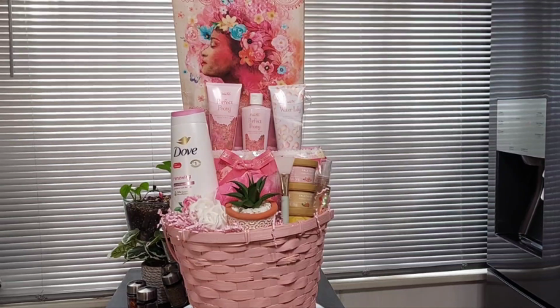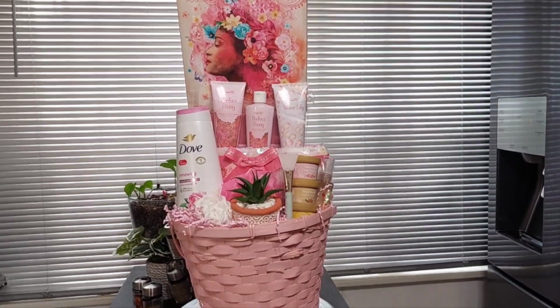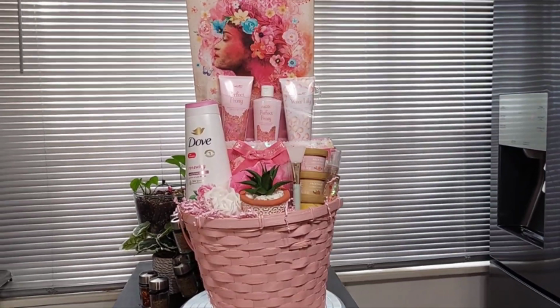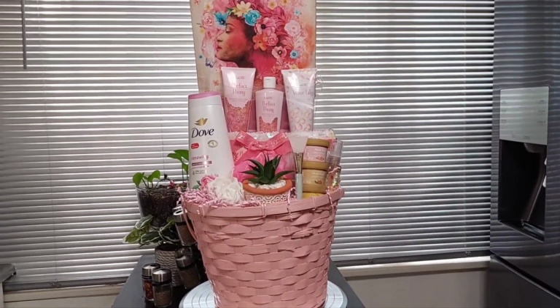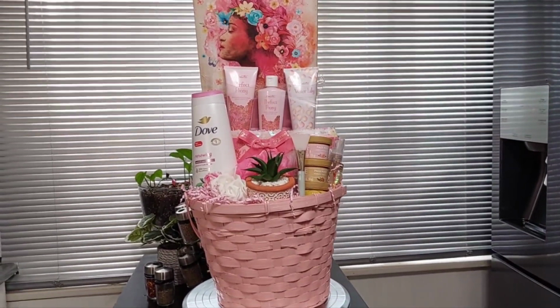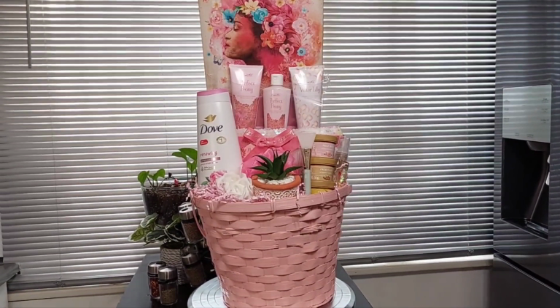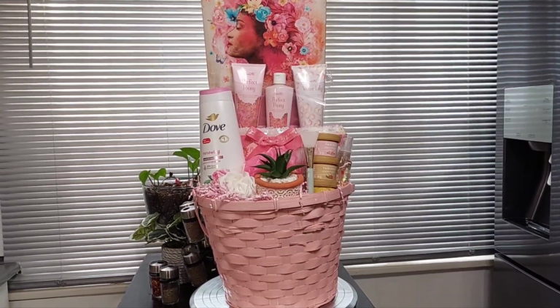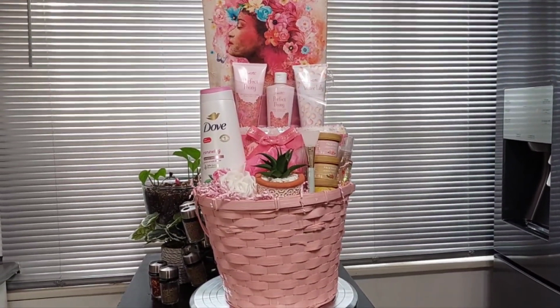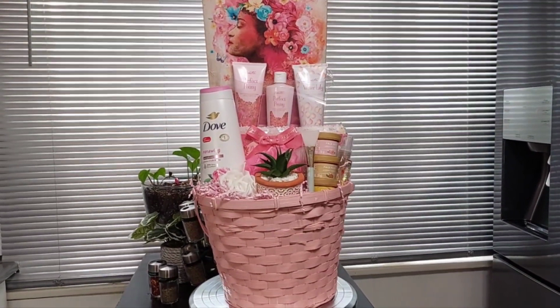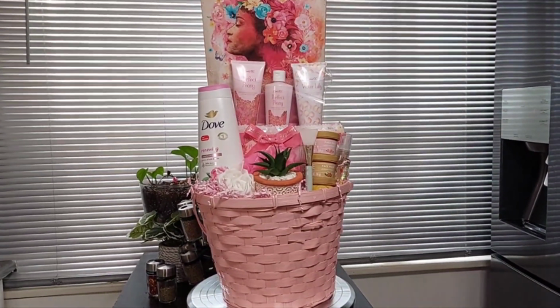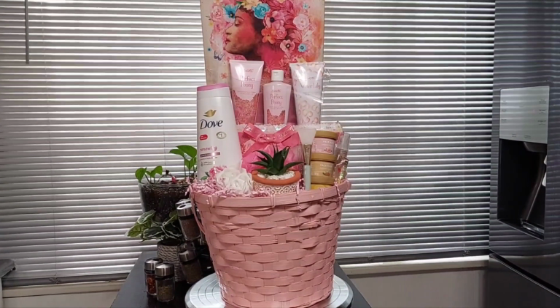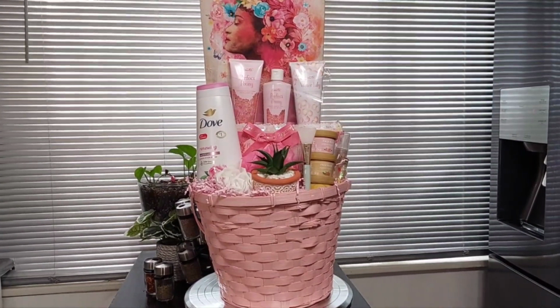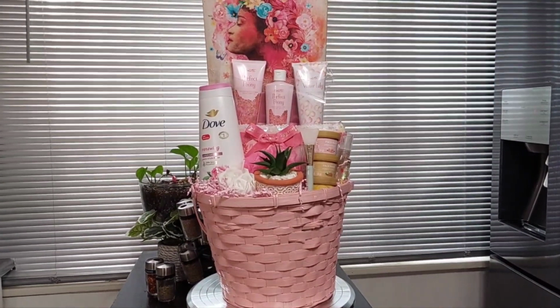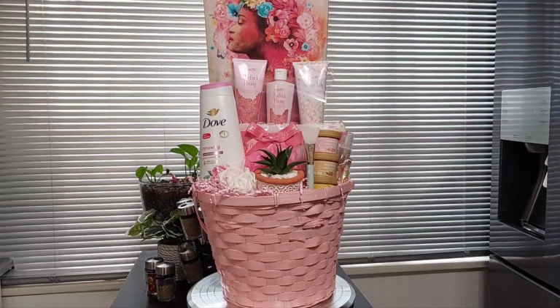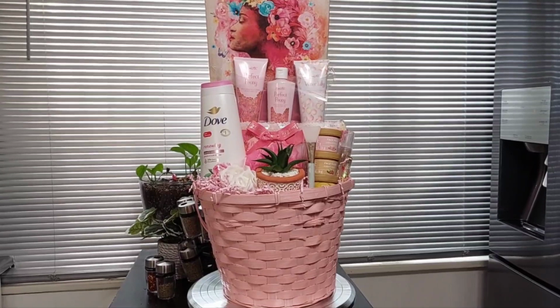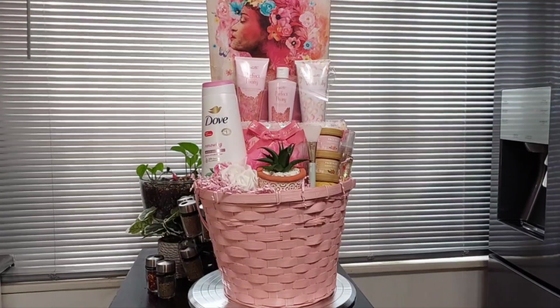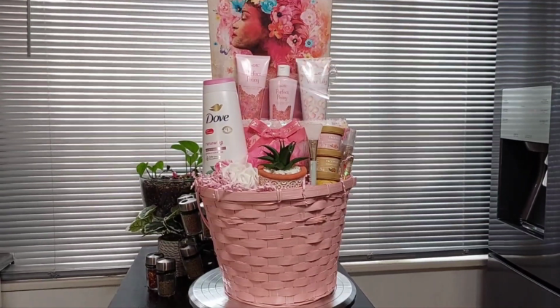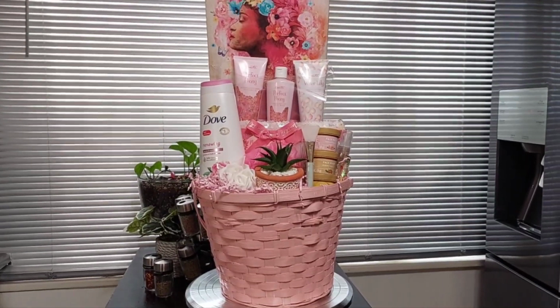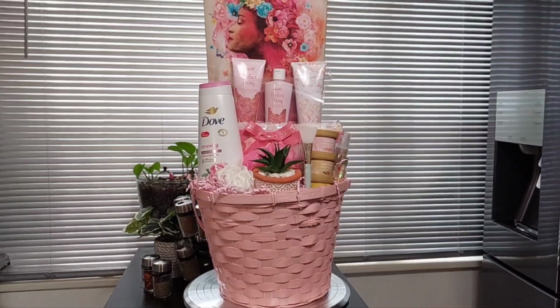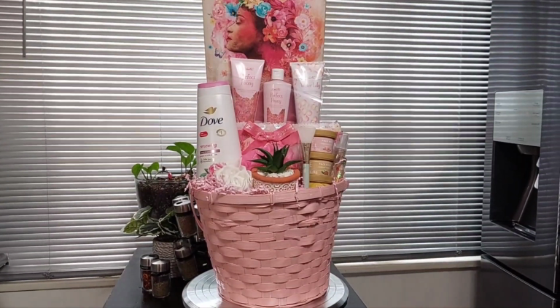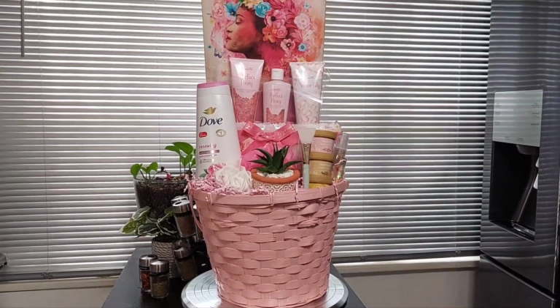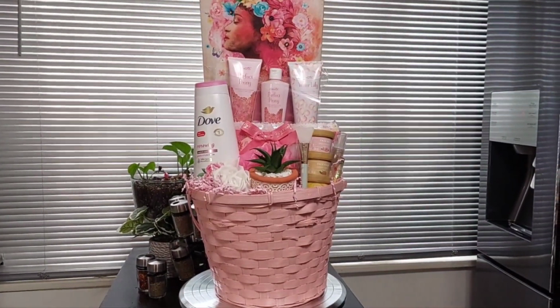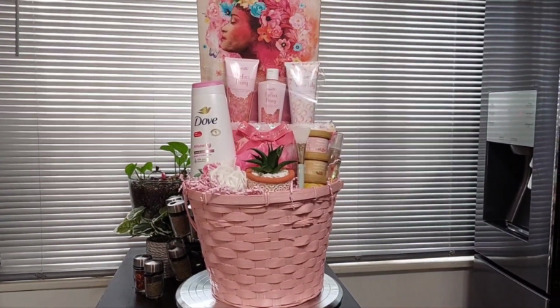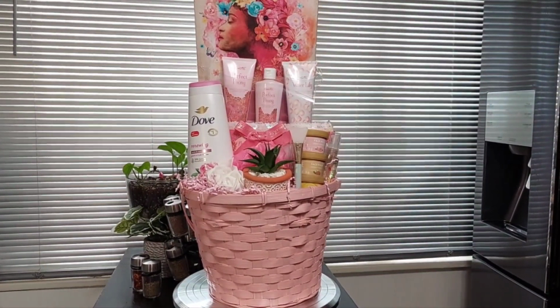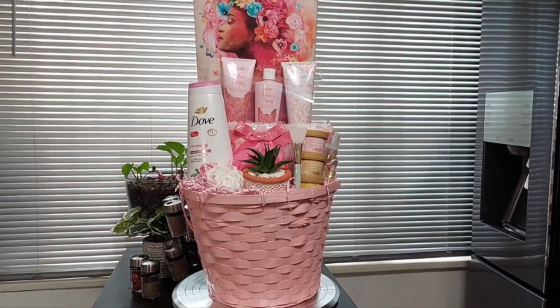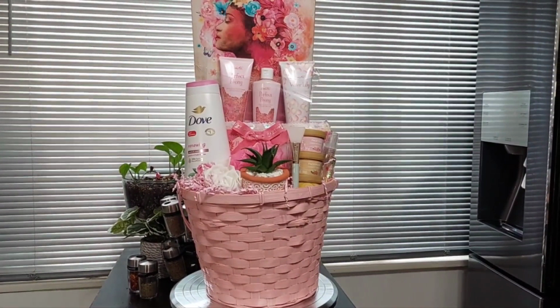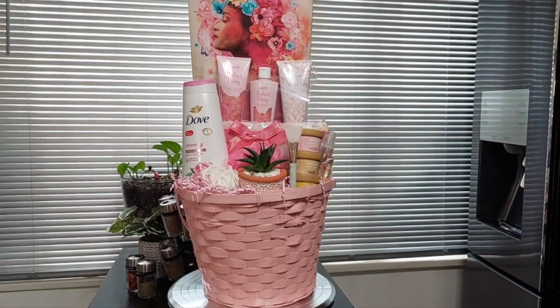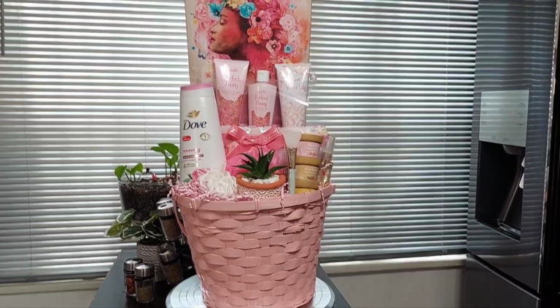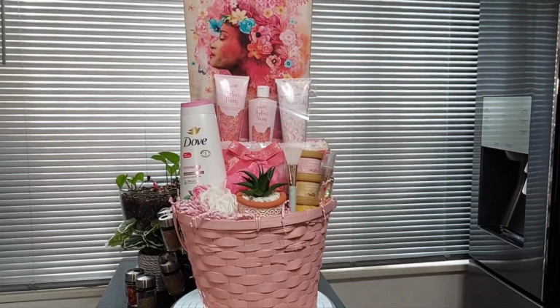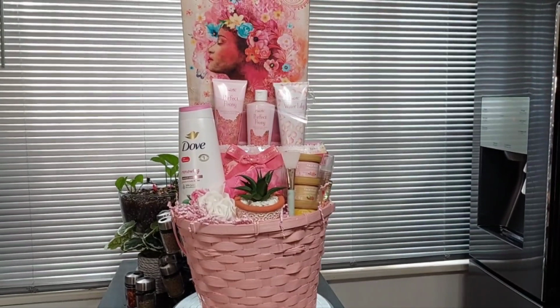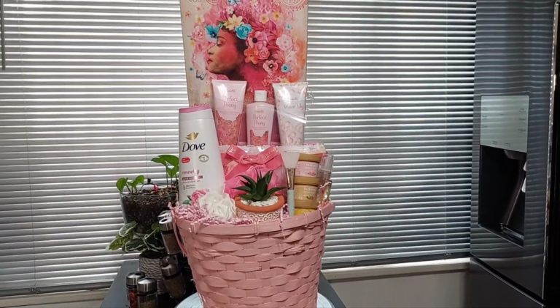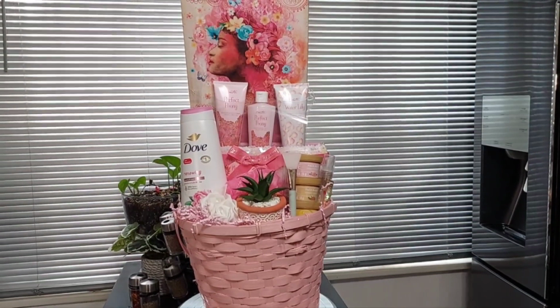Hey guys, just coming to you to show you a basket I made today. I'm loving this pink, so I just wanted to make sure I made you guys a full video today.